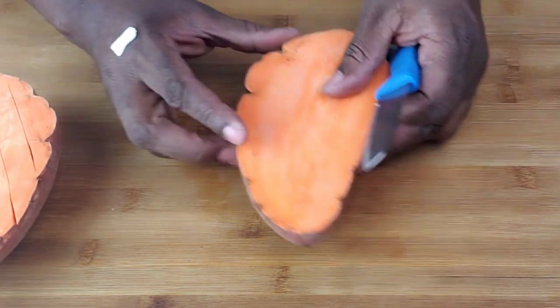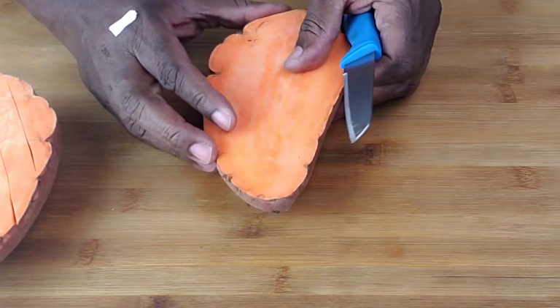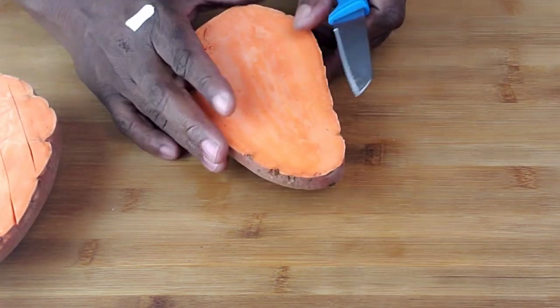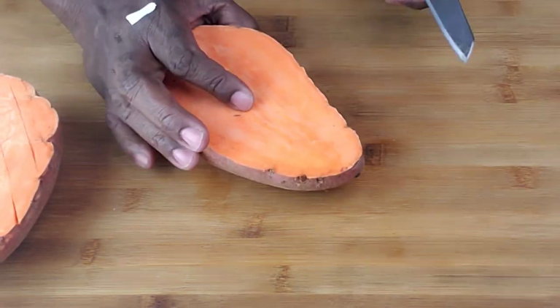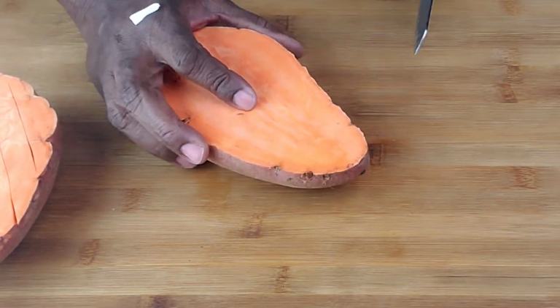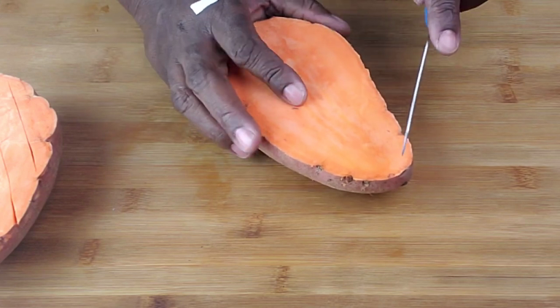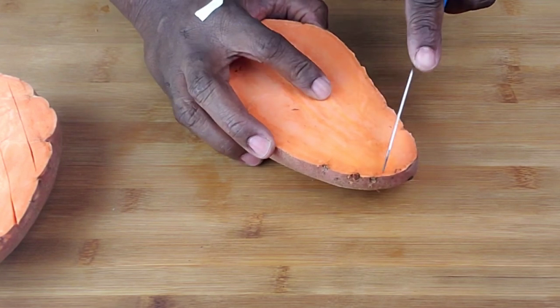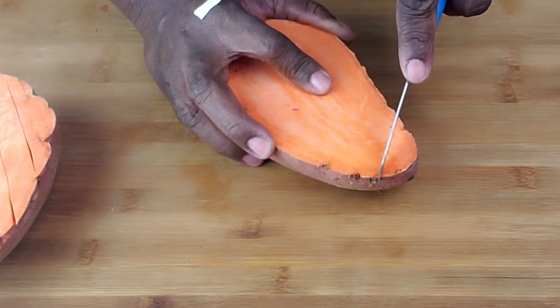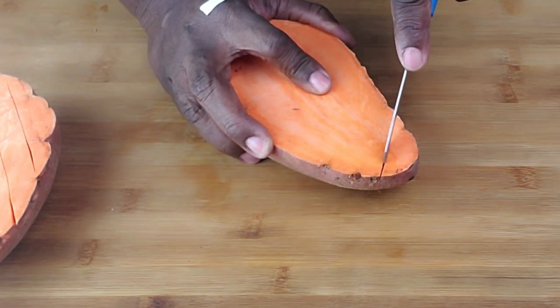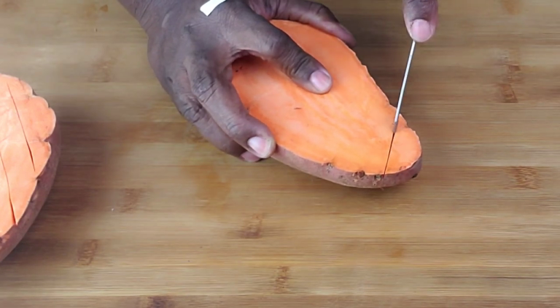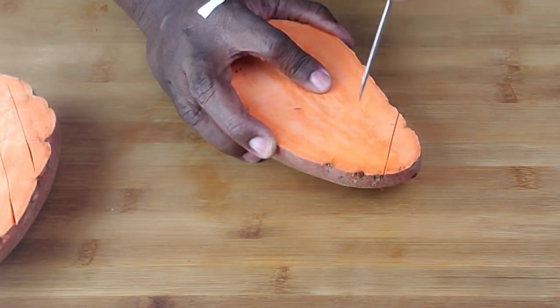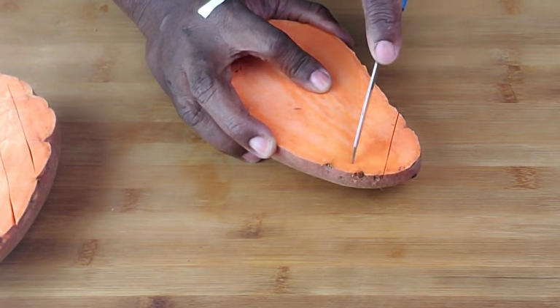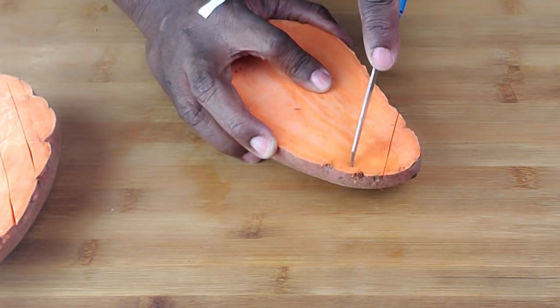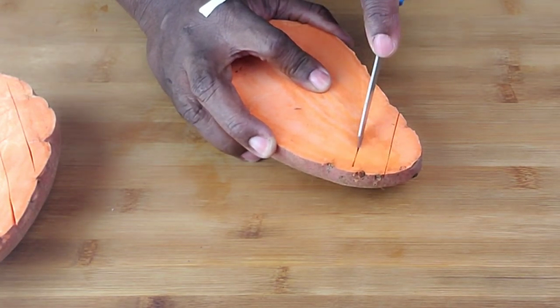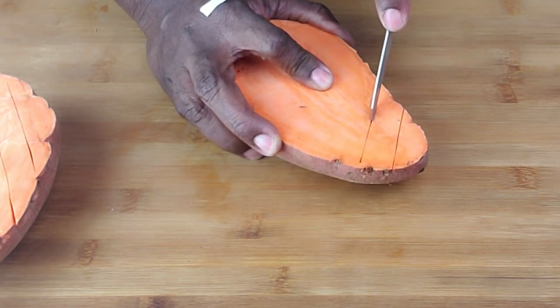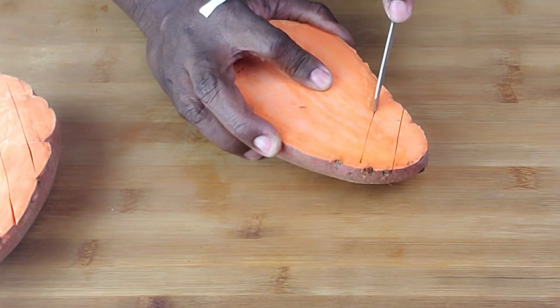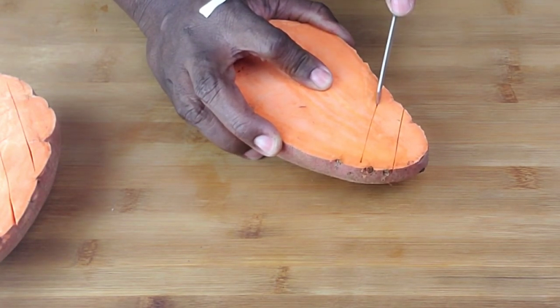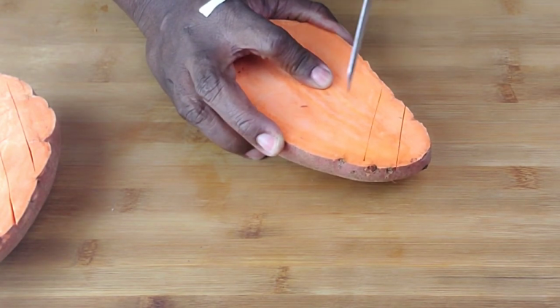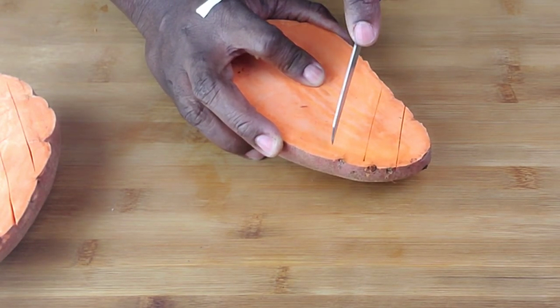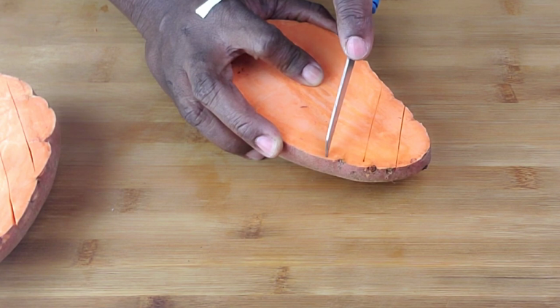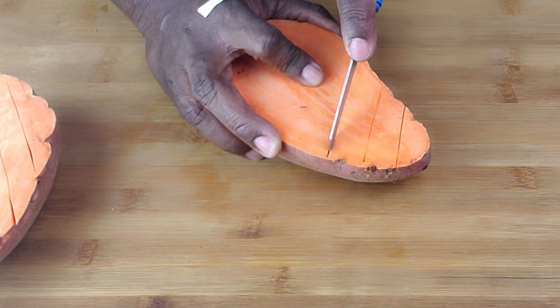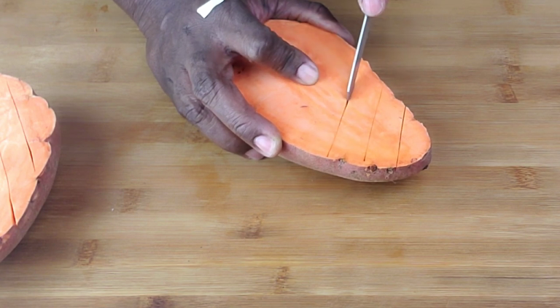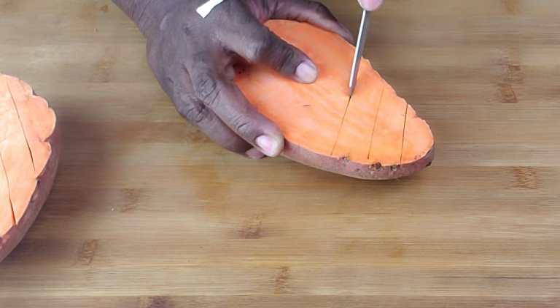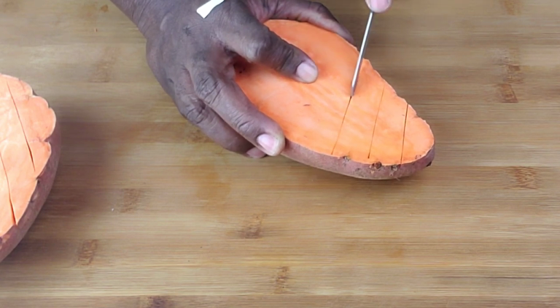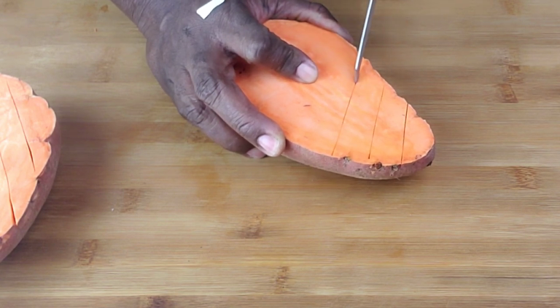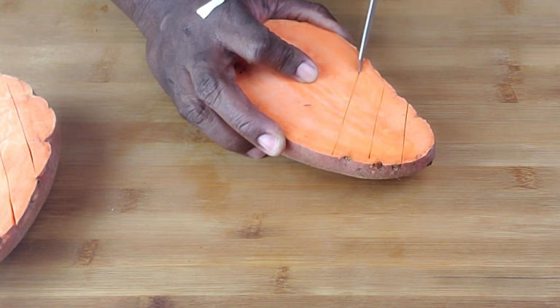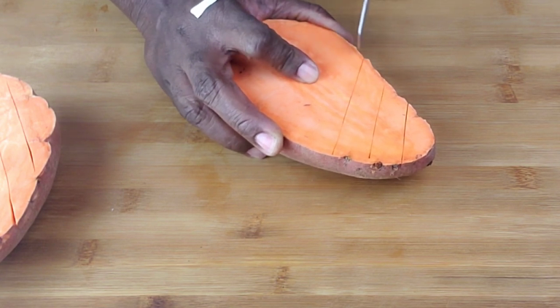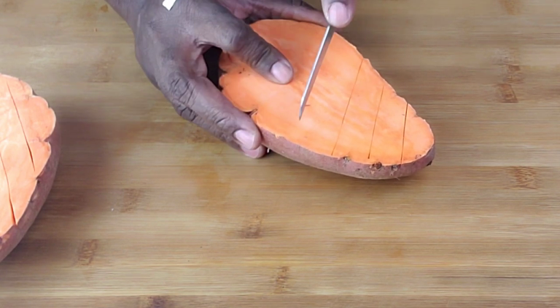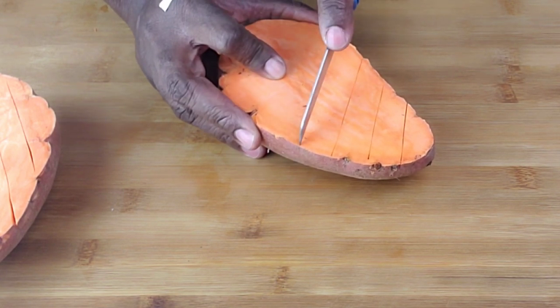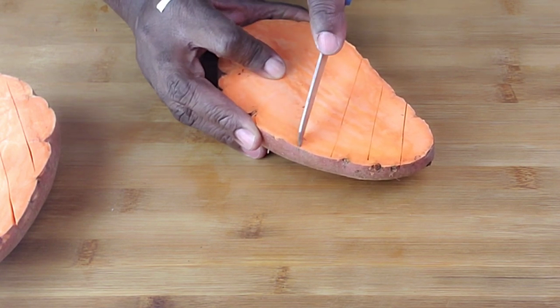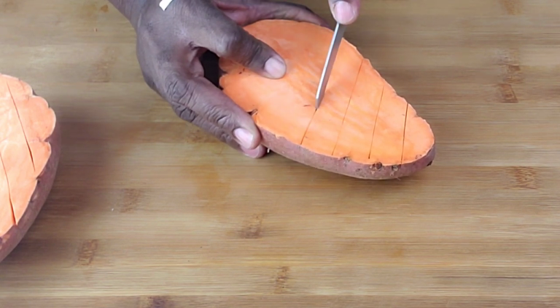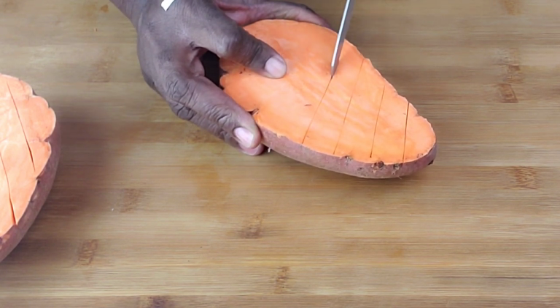With the second potato I'll just do it normally the way I do it. Make sure guys you don't cut all the way through — cut about half an inch thick.